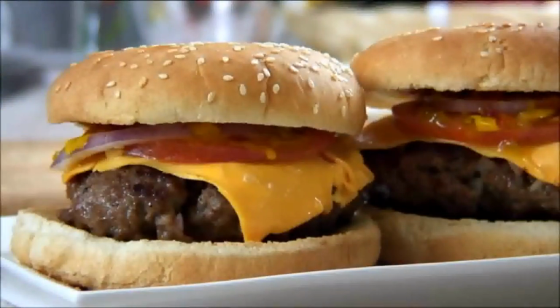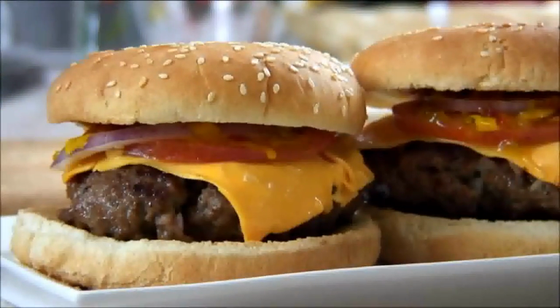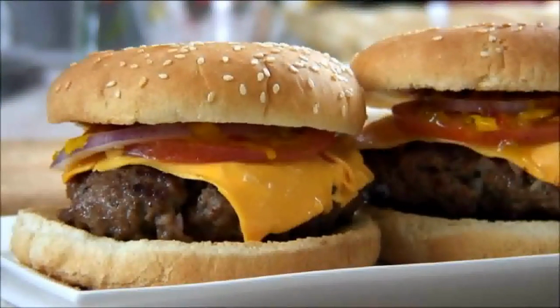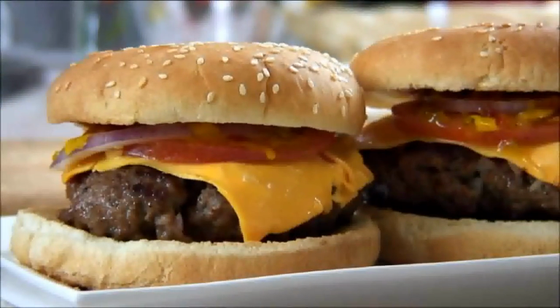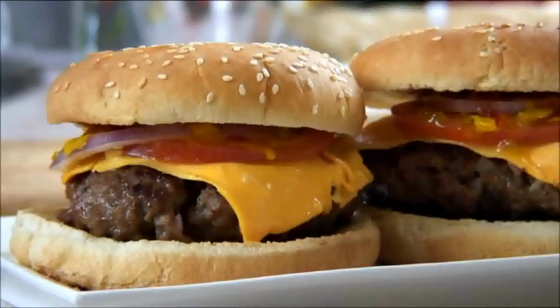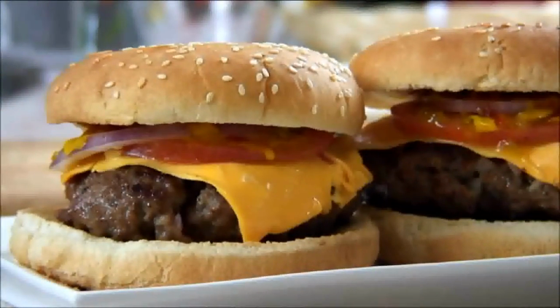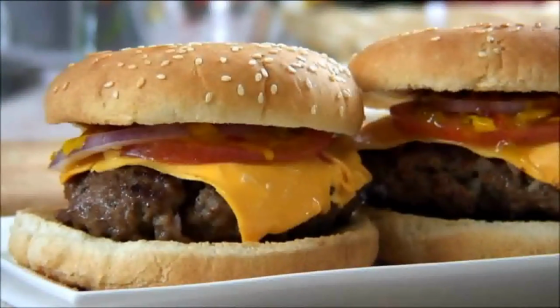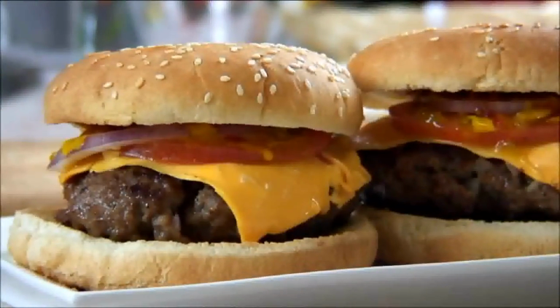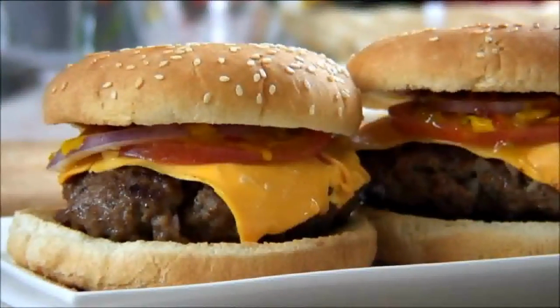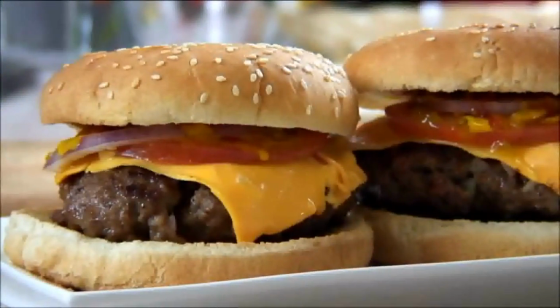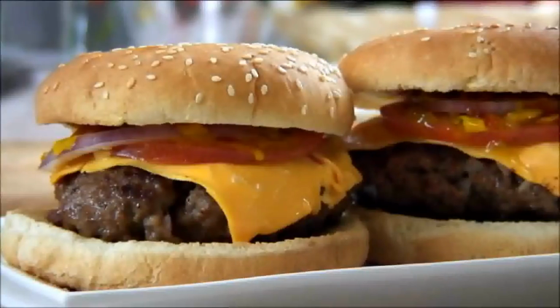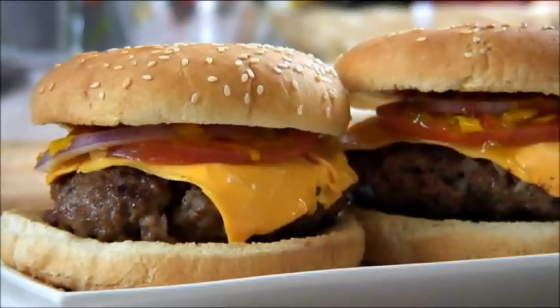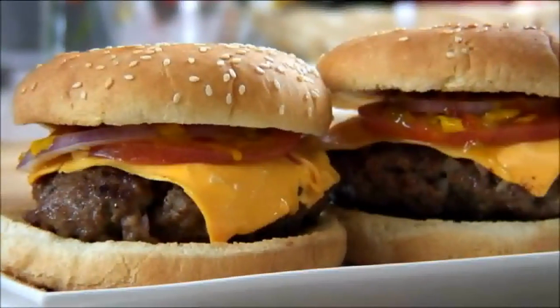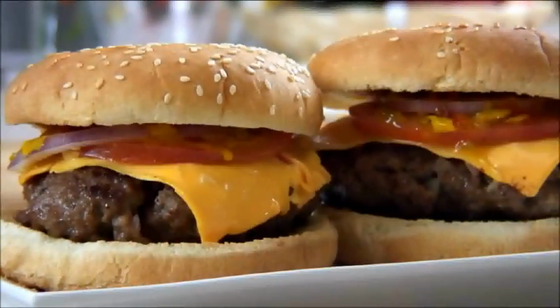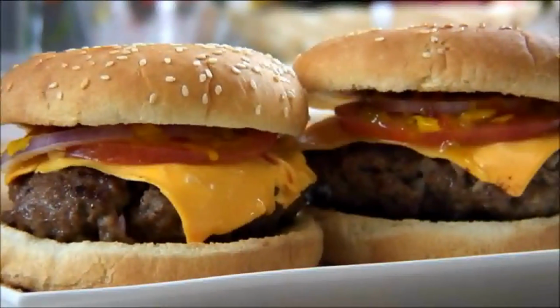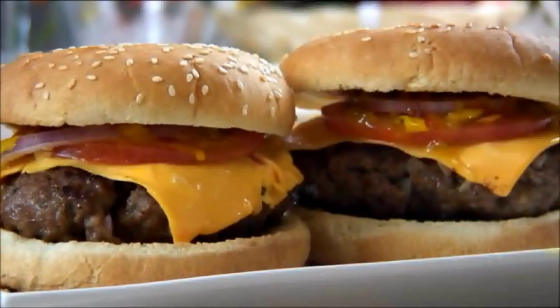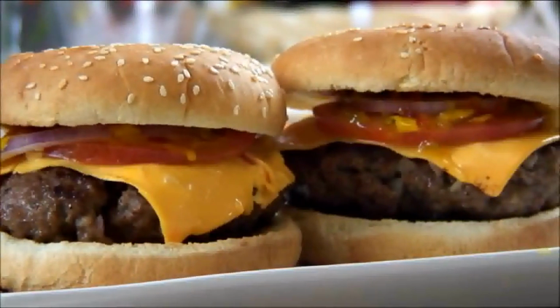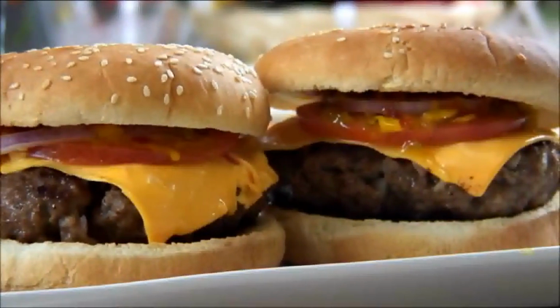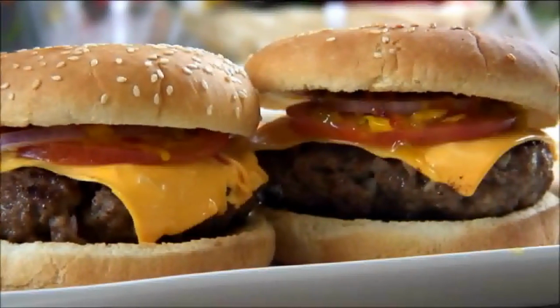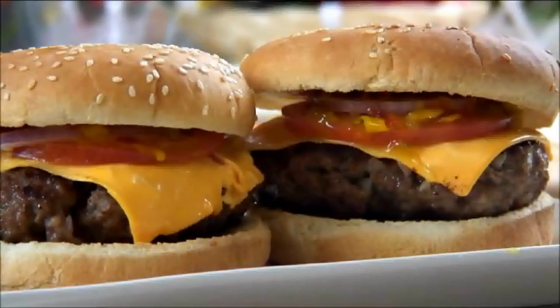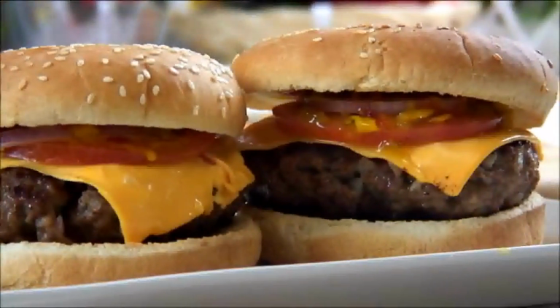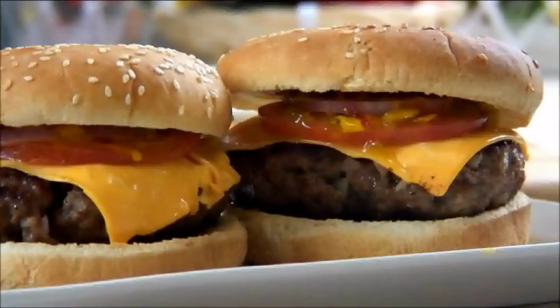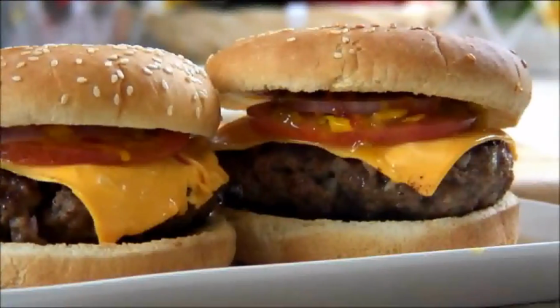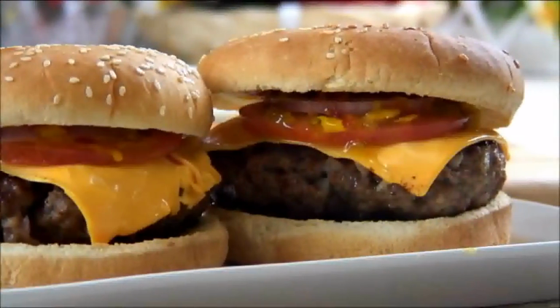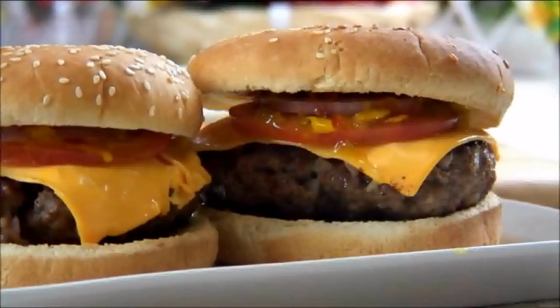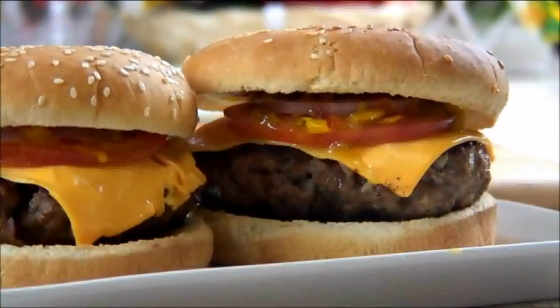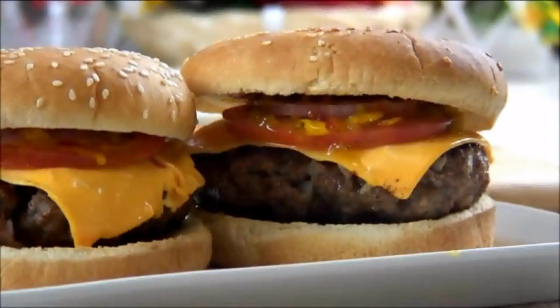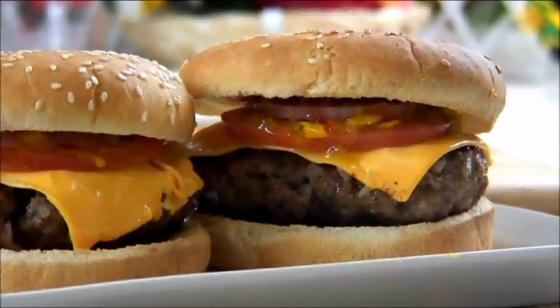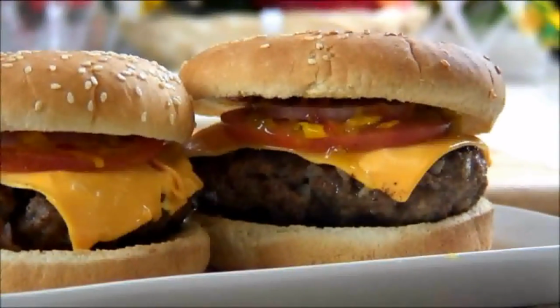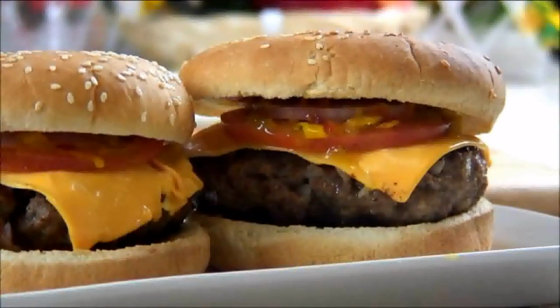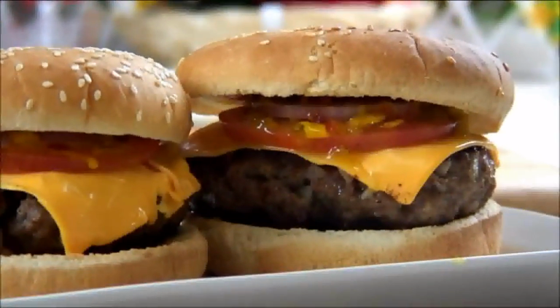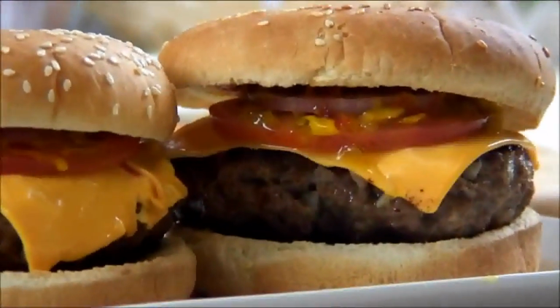And here are delicious cheeseburgers, fast and easy right in your own kitchen. Visit our website for more easy recipes, and remember you can always share your recipe with us. And until next time, have a wonderful day and enjoy!